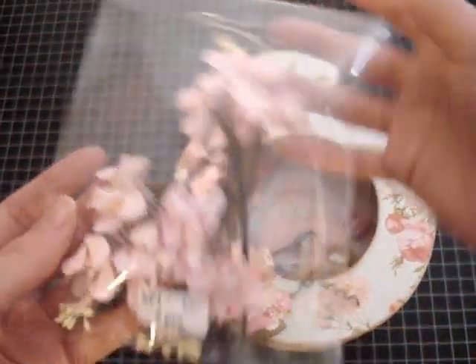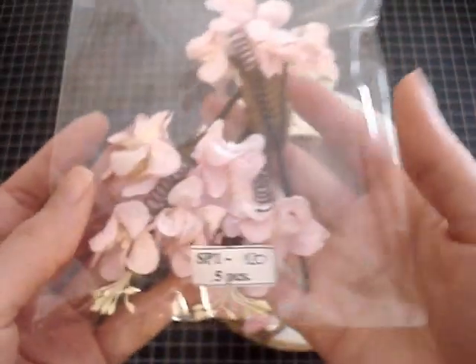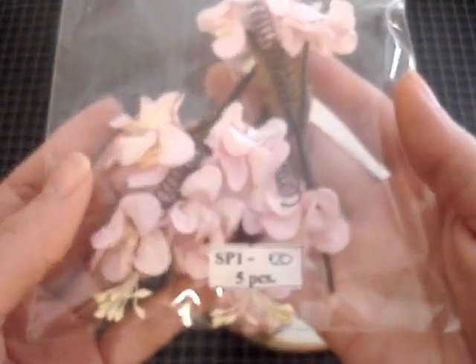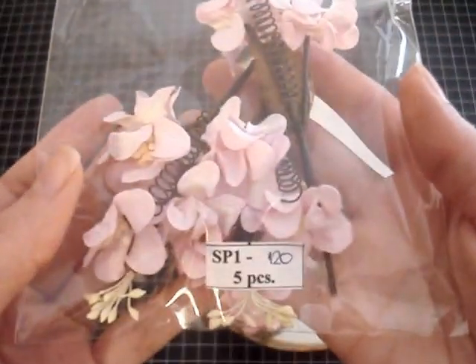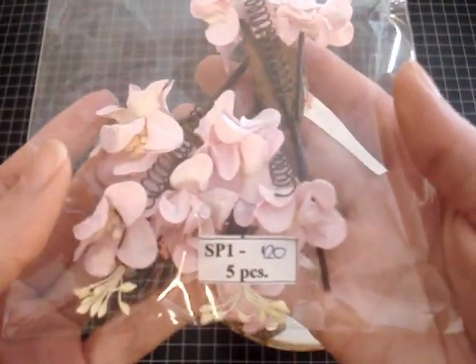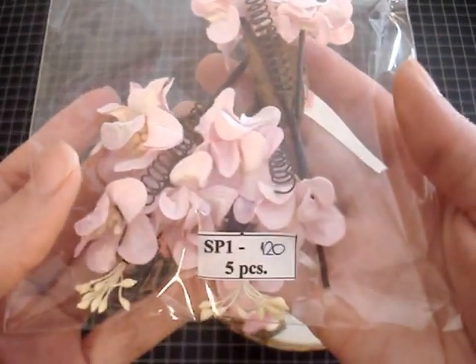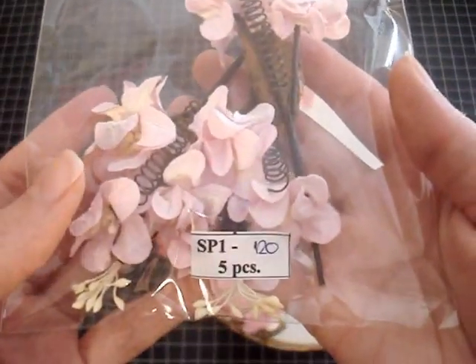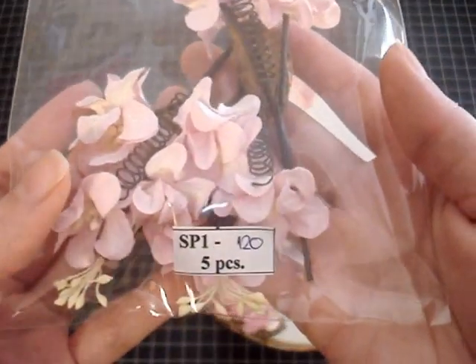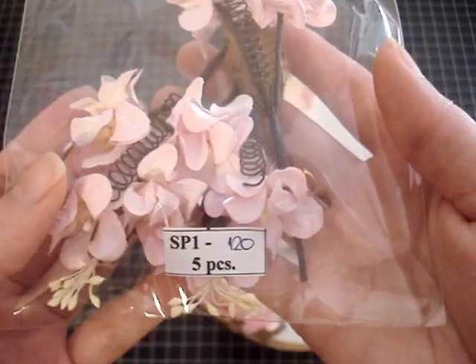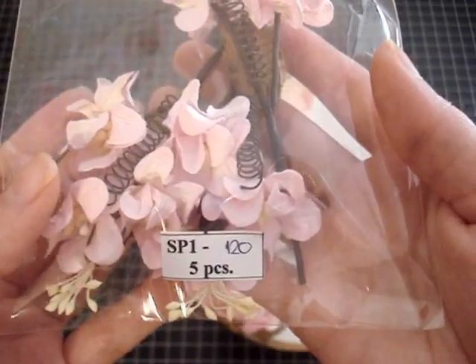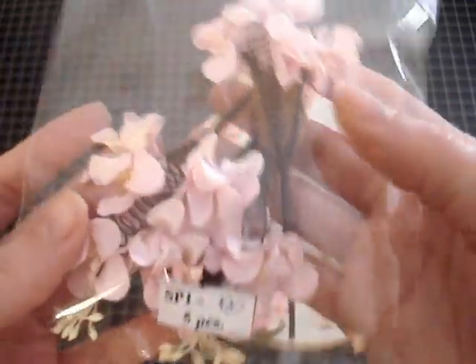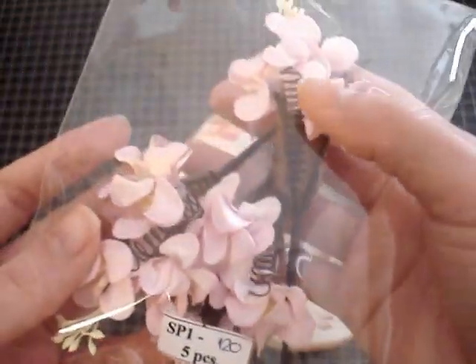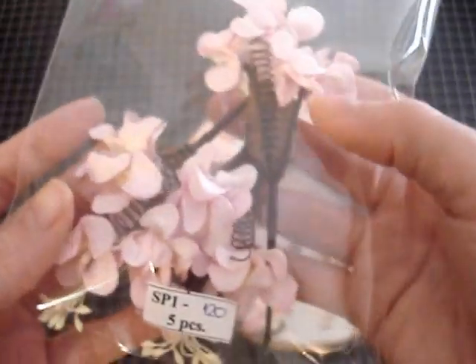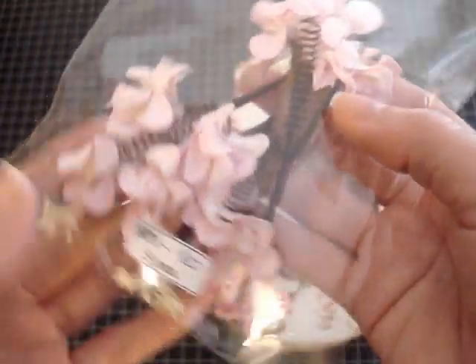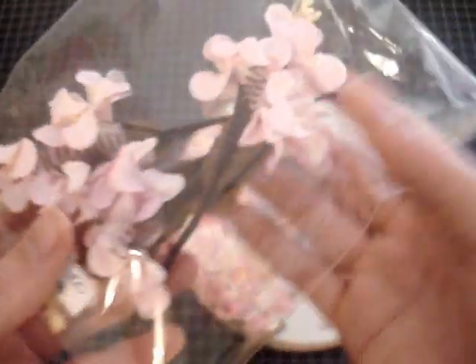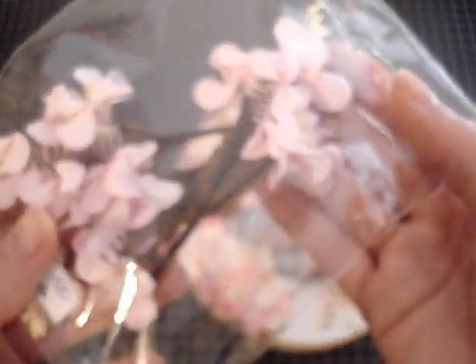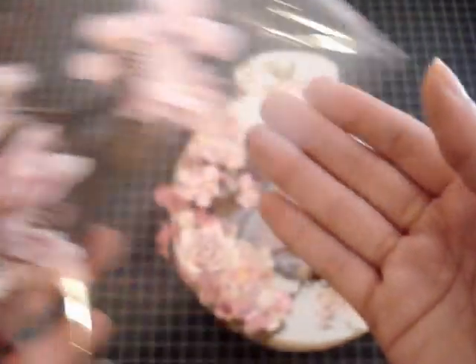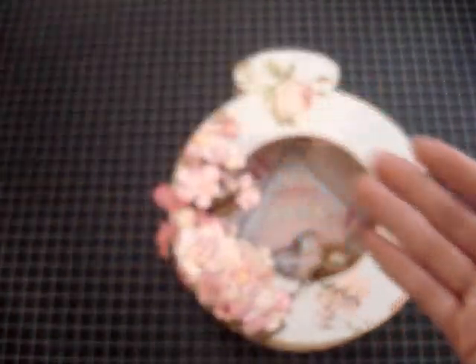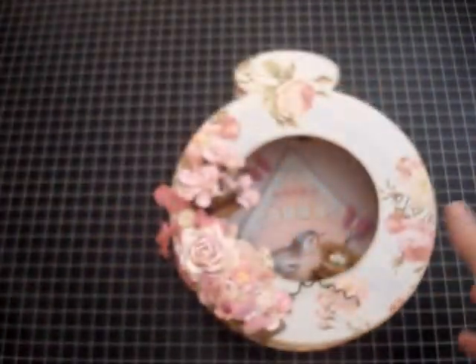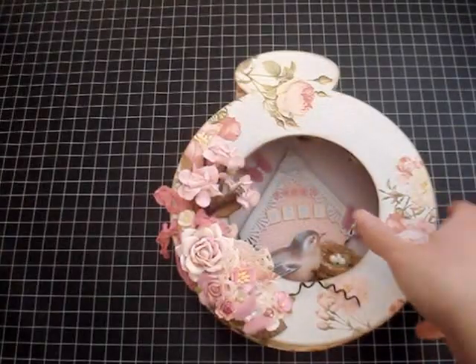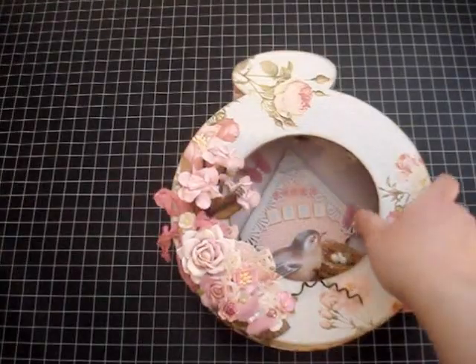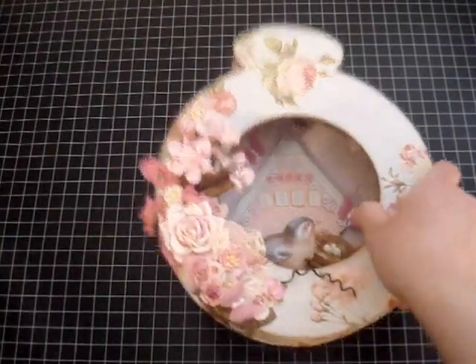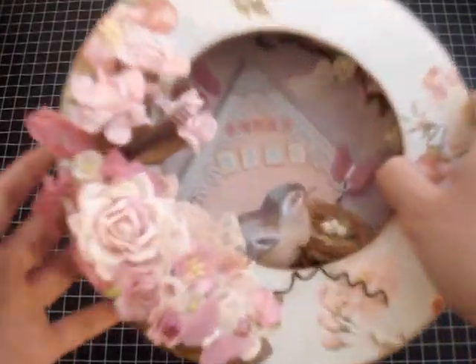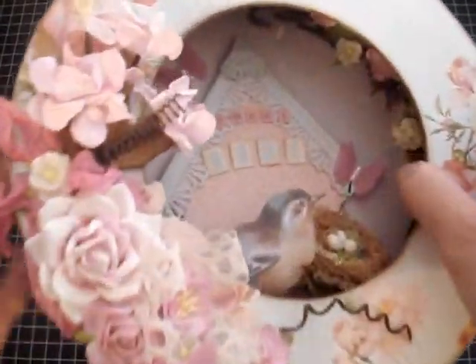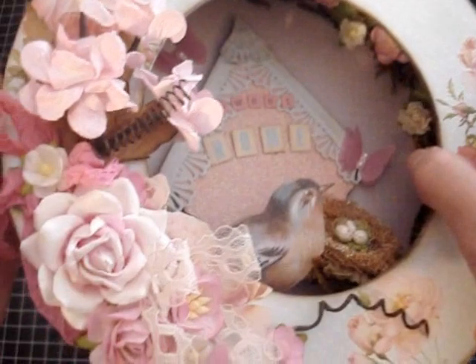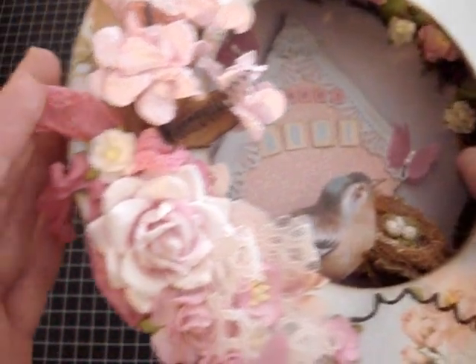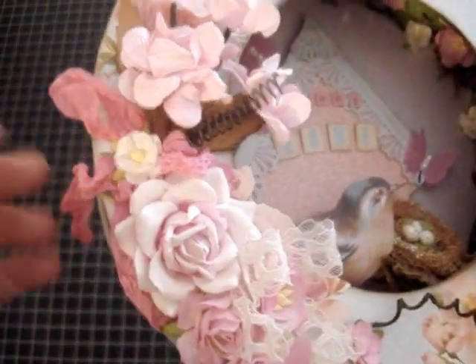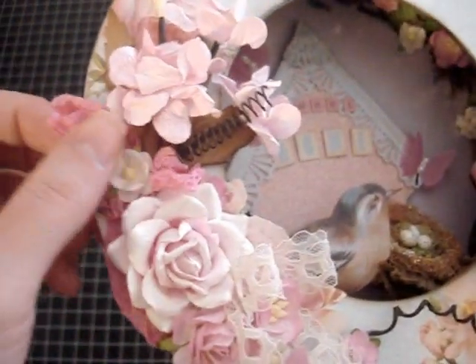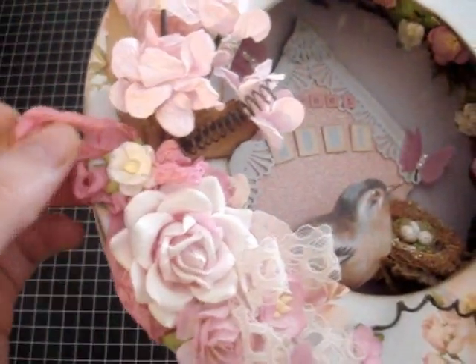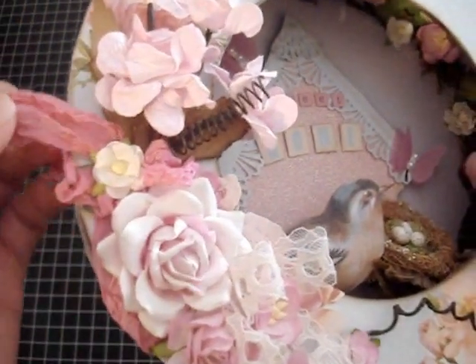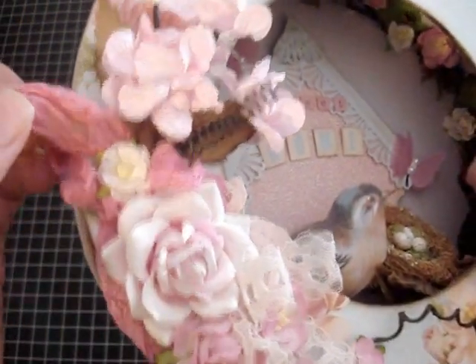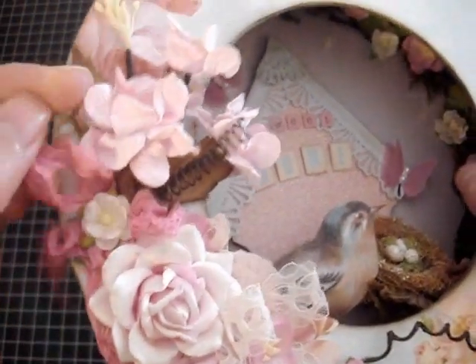It's this pack right here — SP1-120. They come five in the pack. They're gorgeous, guys — I love using this spray so much. I also used some seam binding that I purchased from an Etsy store.